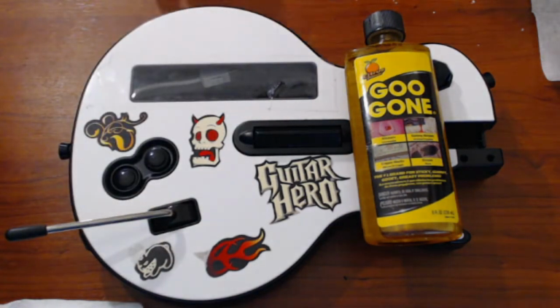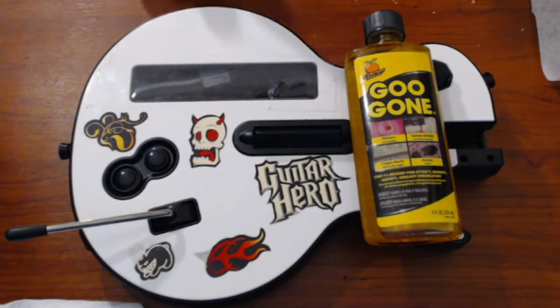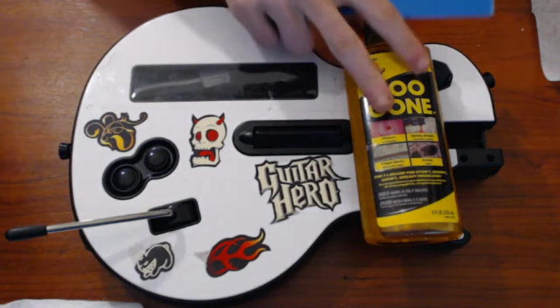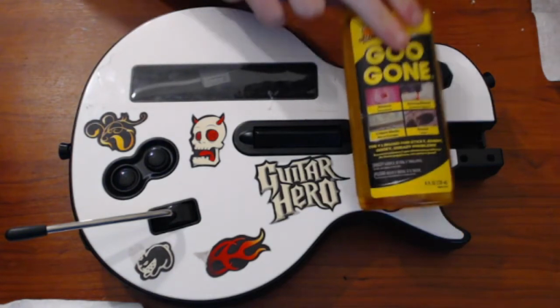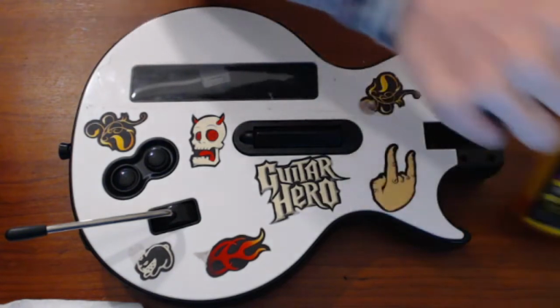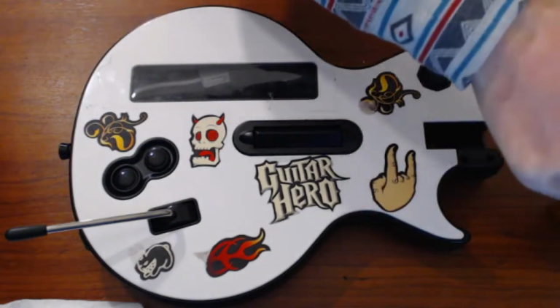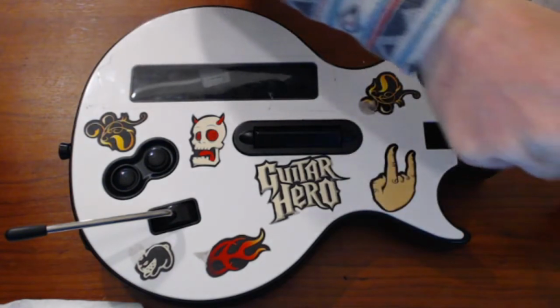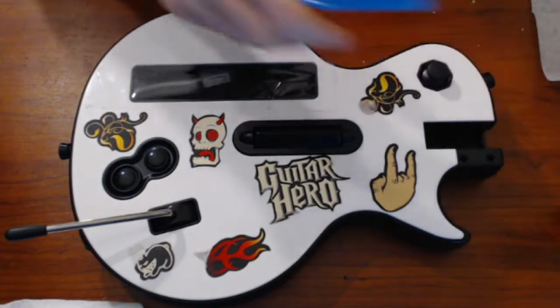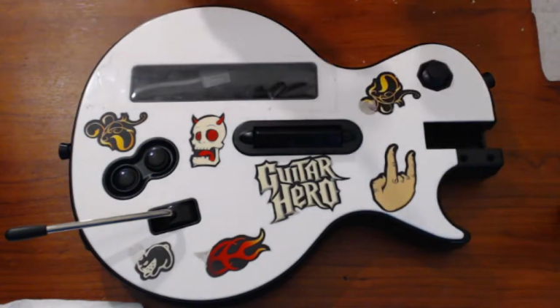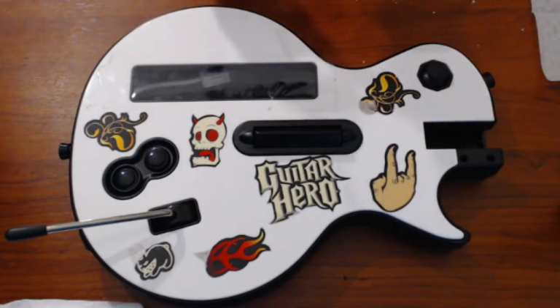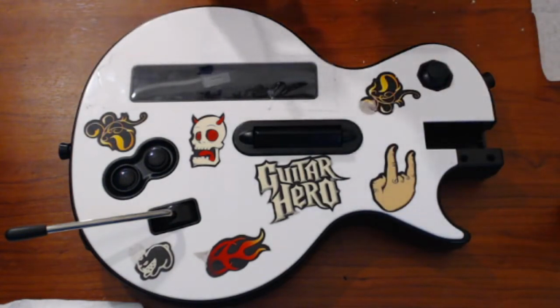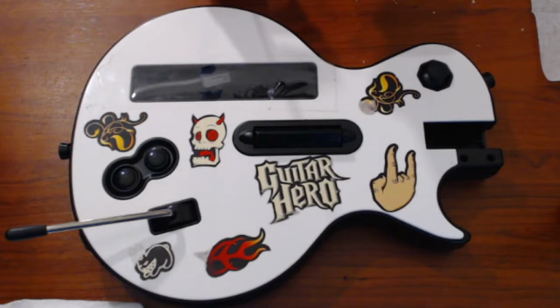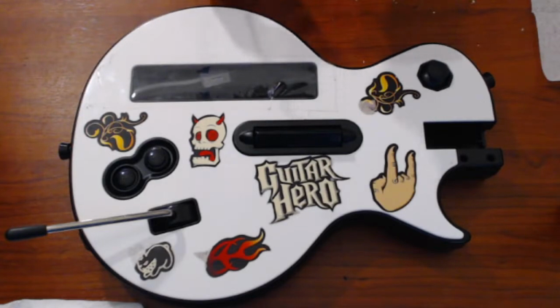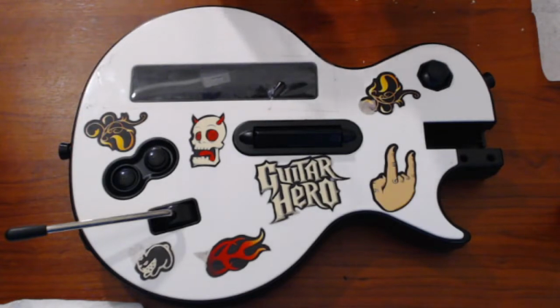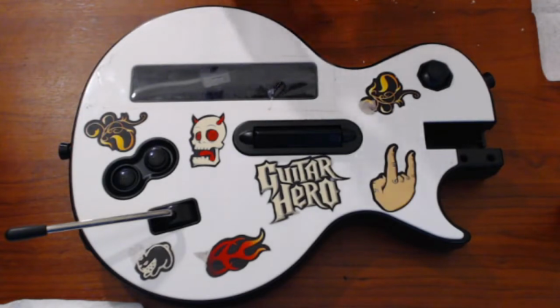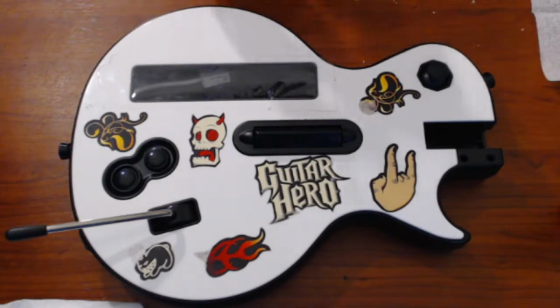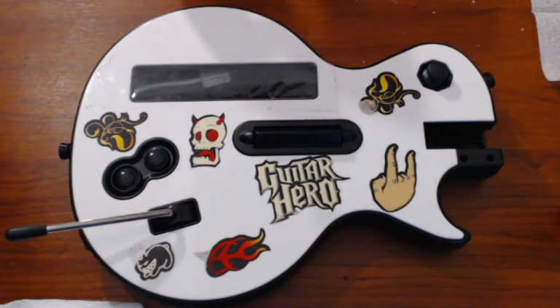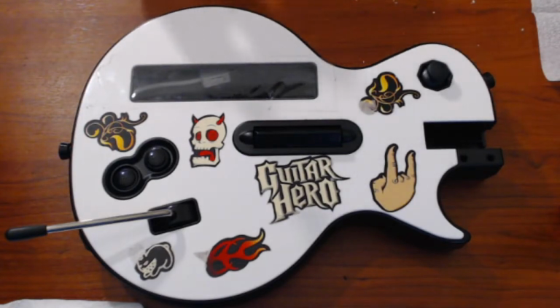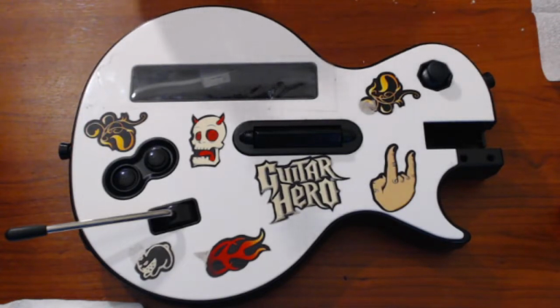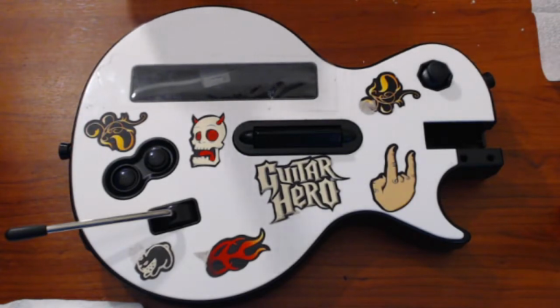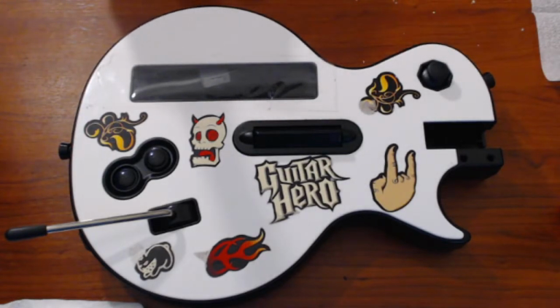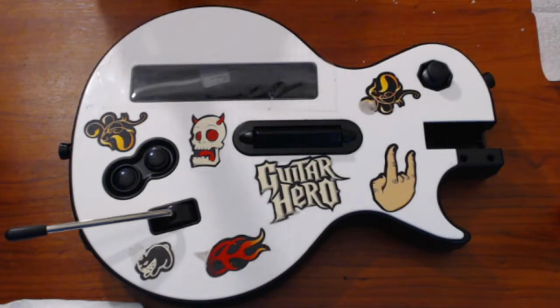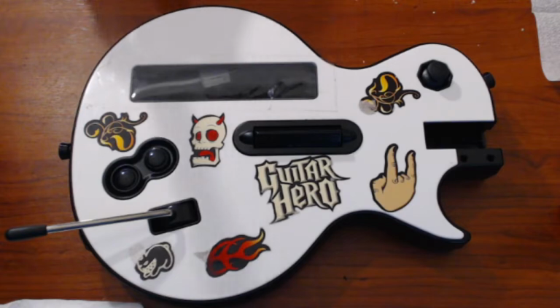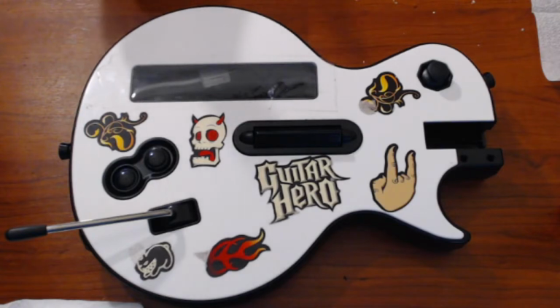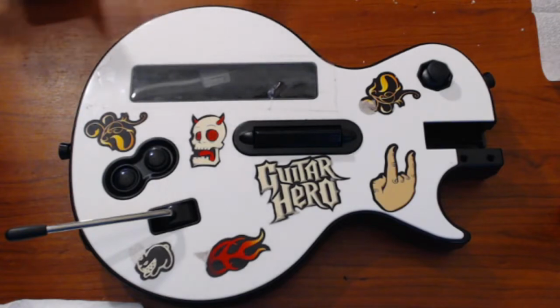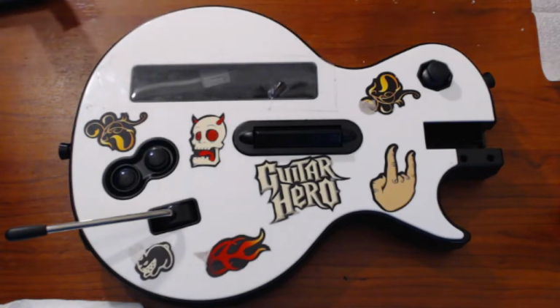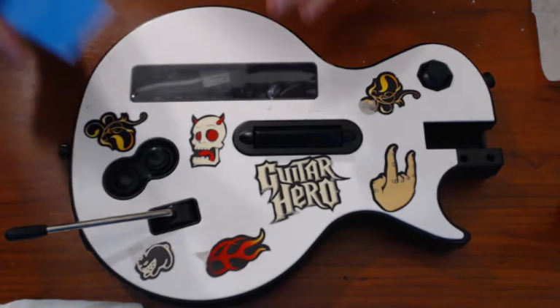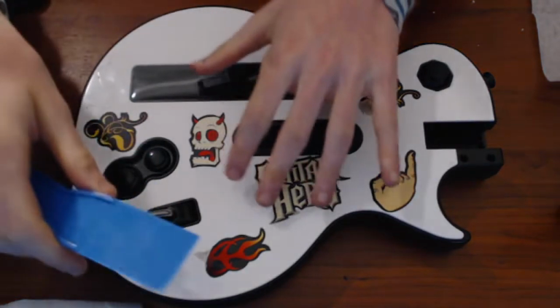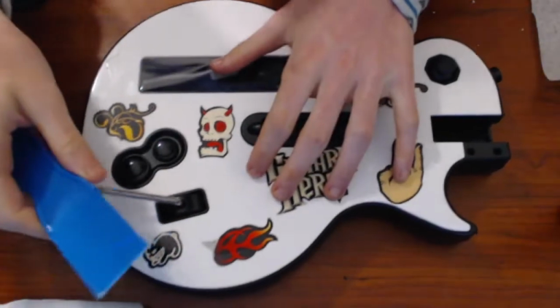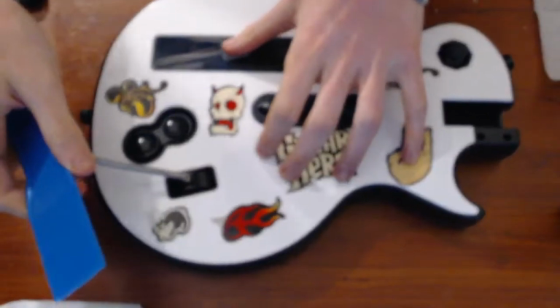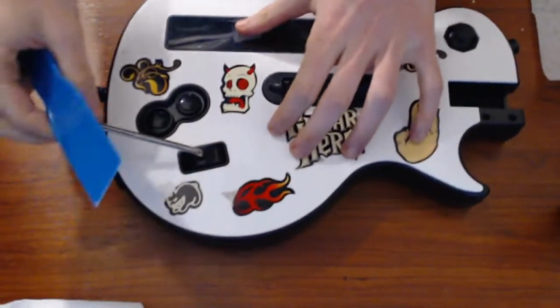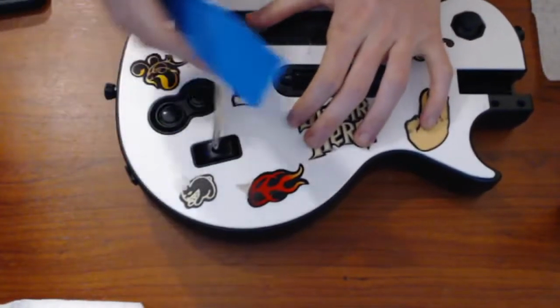I will demonstrate the process on this small sticker down here. All I'm gonna do is take the plastic scraper and go at it. You can peel the sticker up with your fingers if you'd like, but I can tell you that will start to hurt after a while.